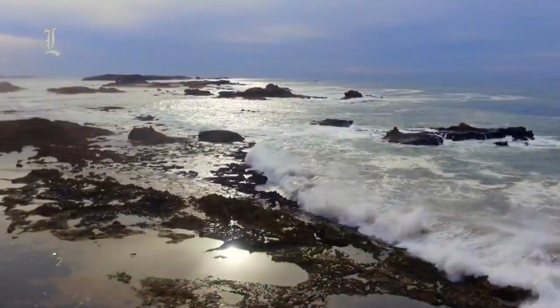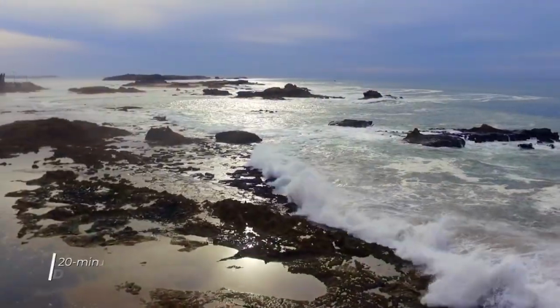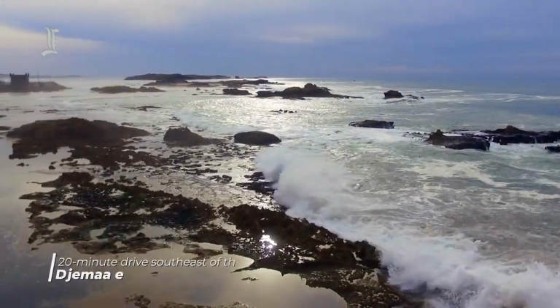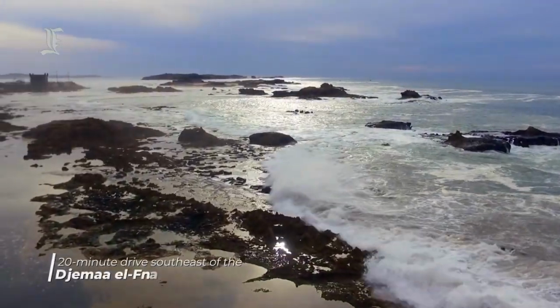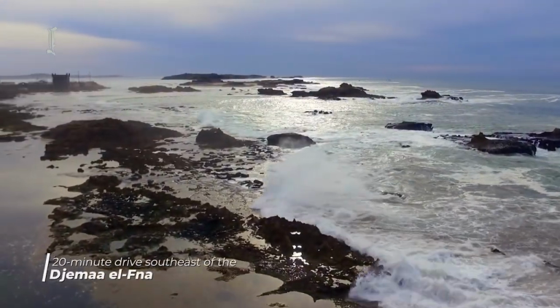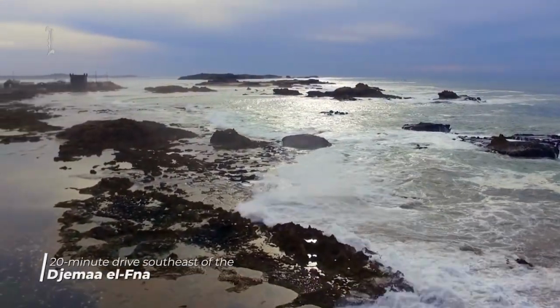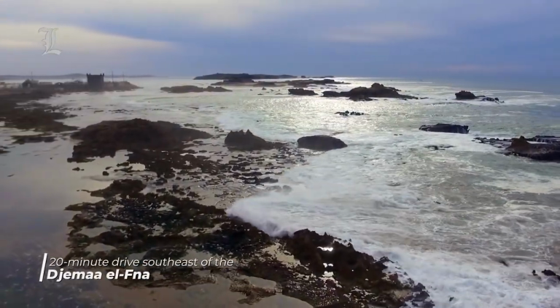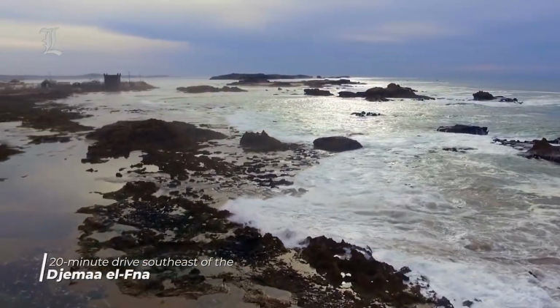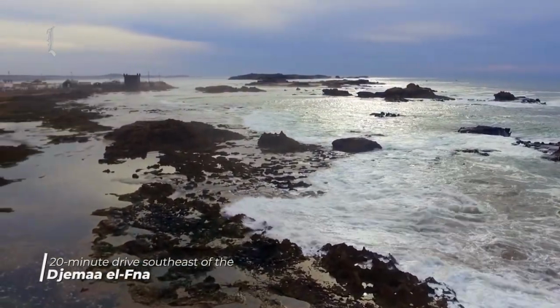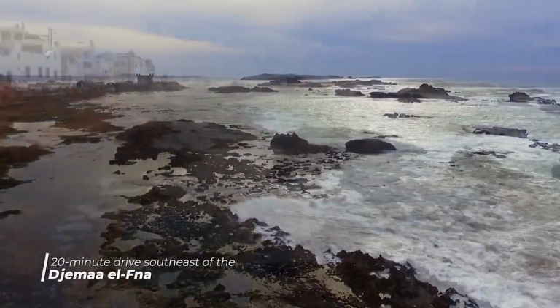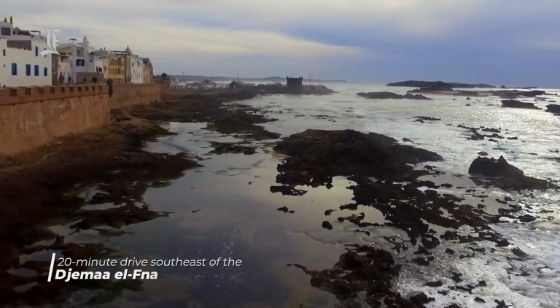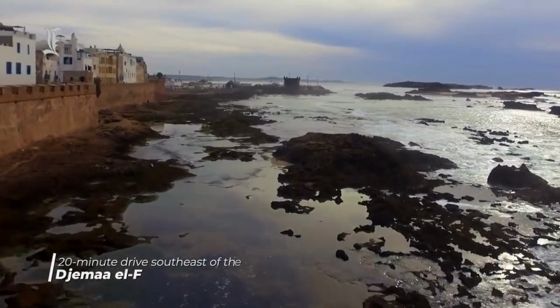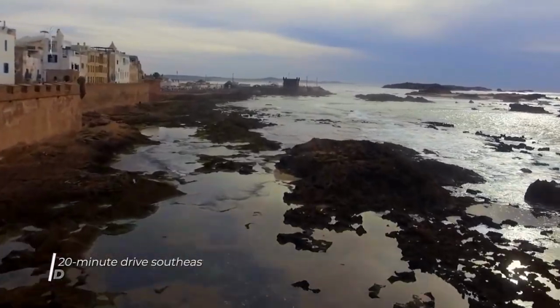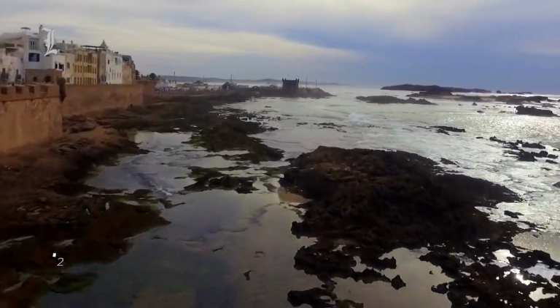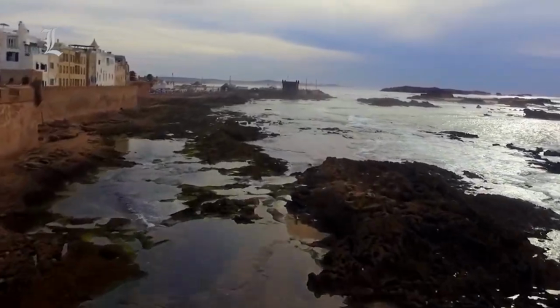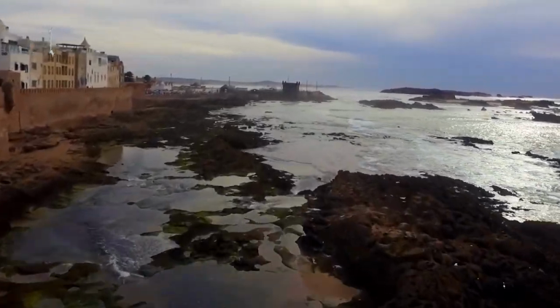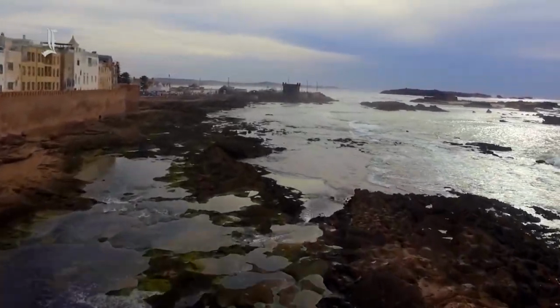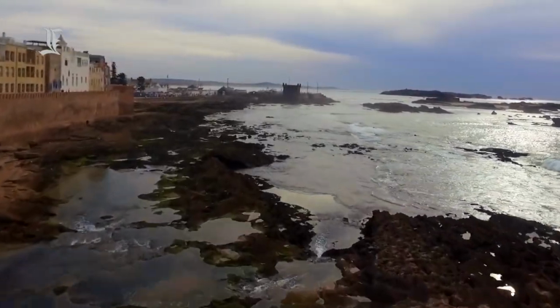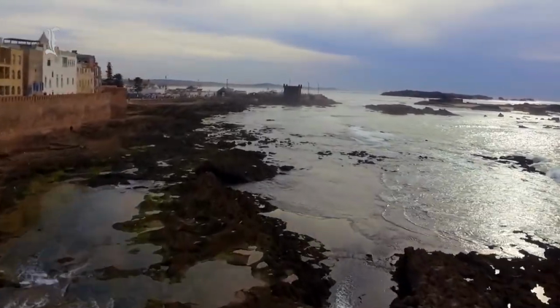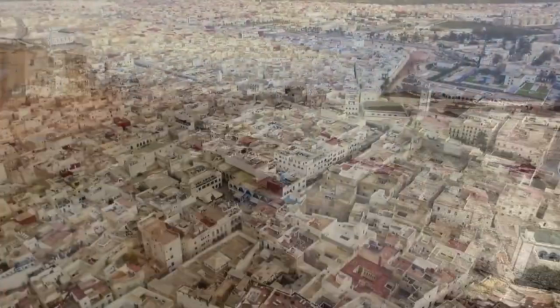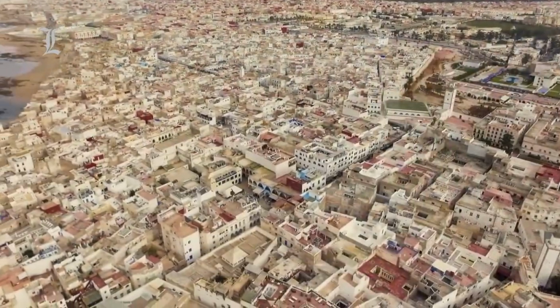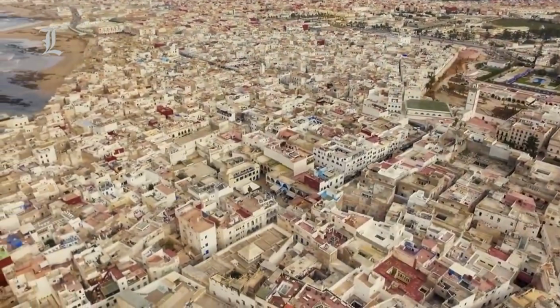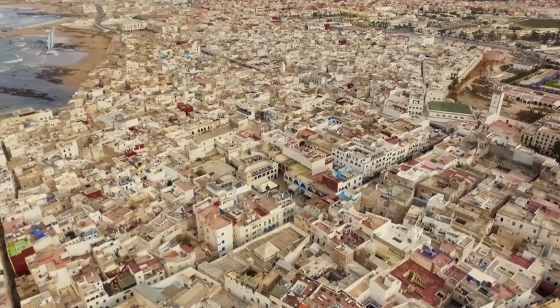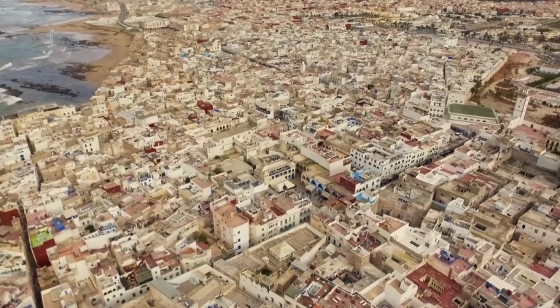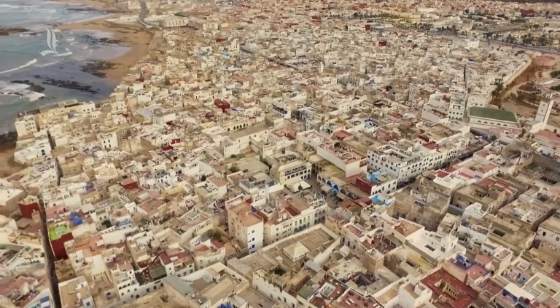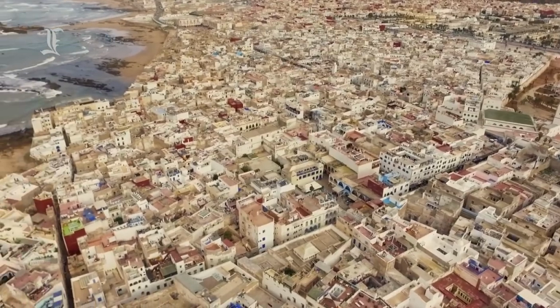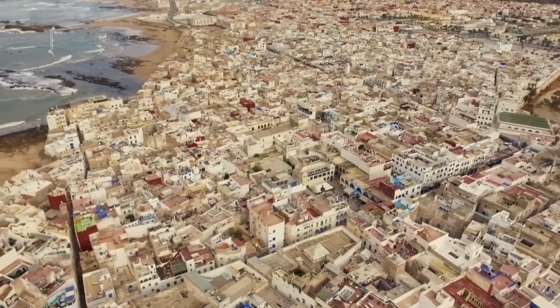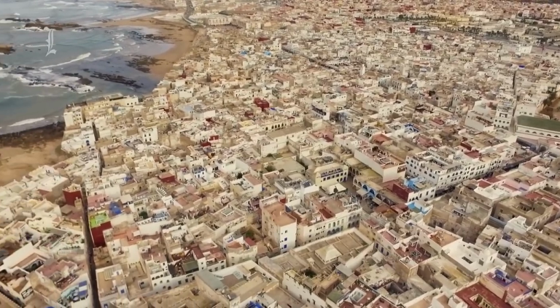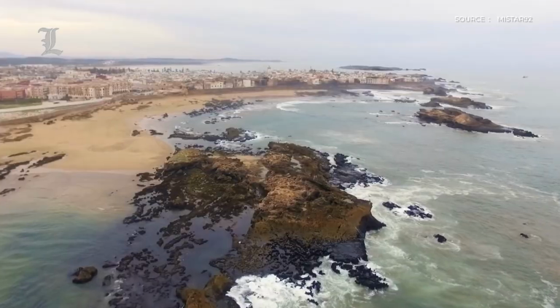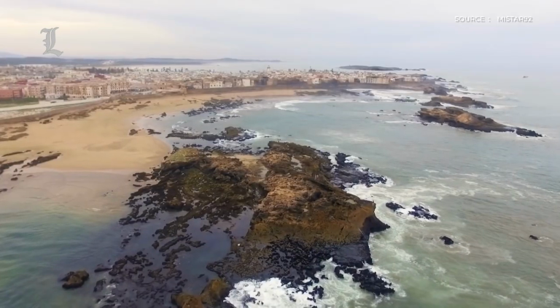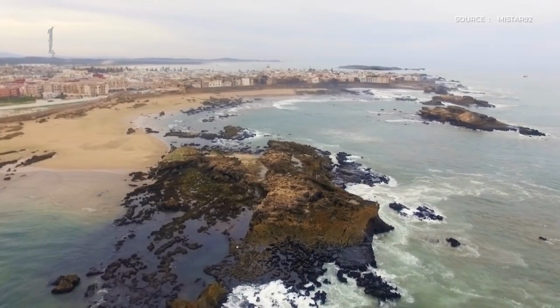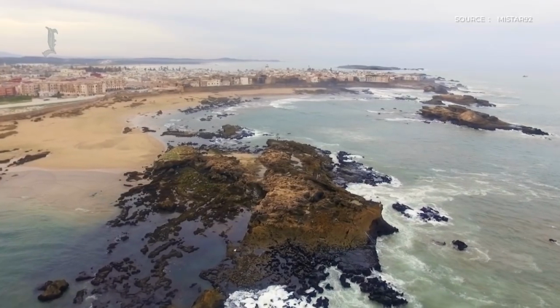This 10-acre resort is located a 20-minute drive southeast of the Jama La Fna. A complimentary shuttle ferries guests to the medina when required. Various golf courses are within easy reach, and the Museum of African Contemporary Art is next door.